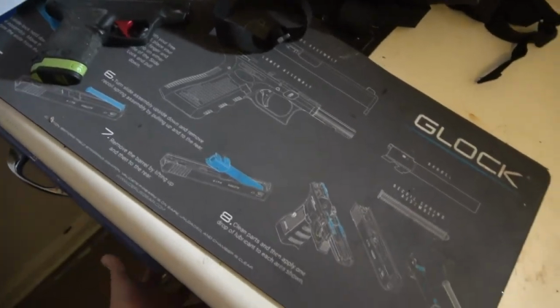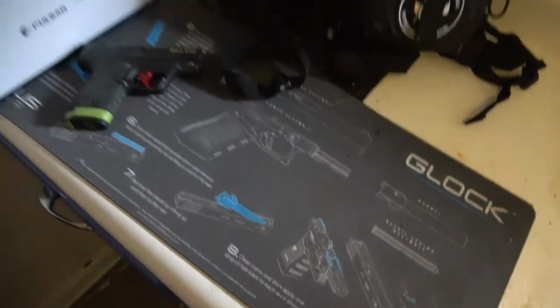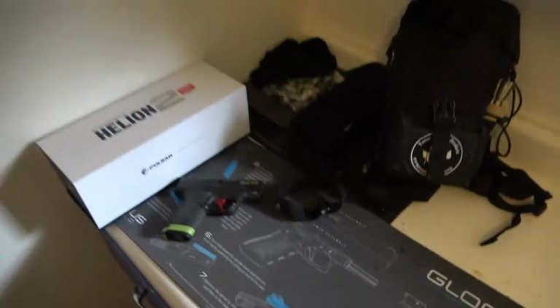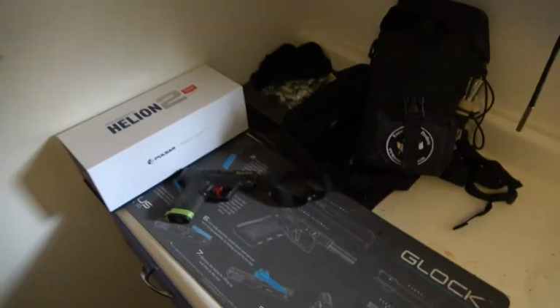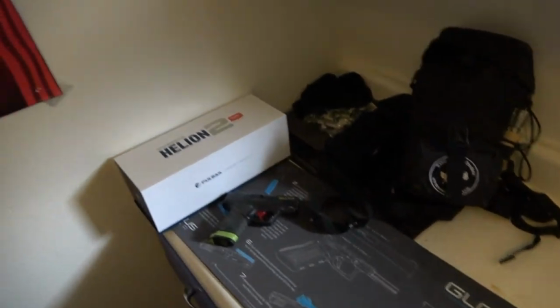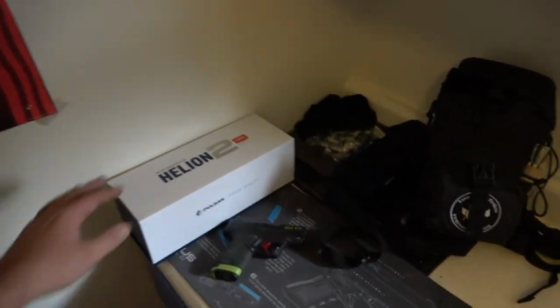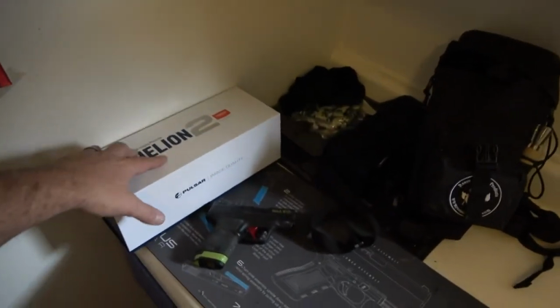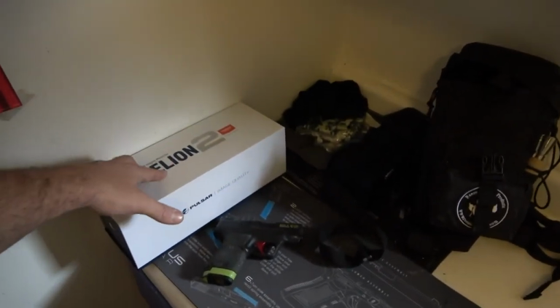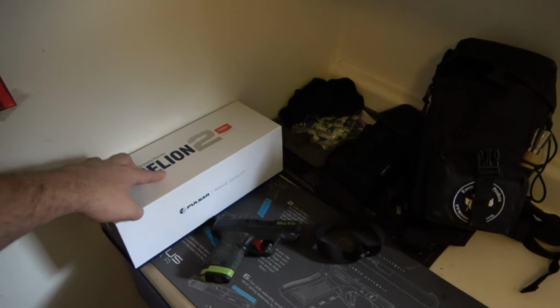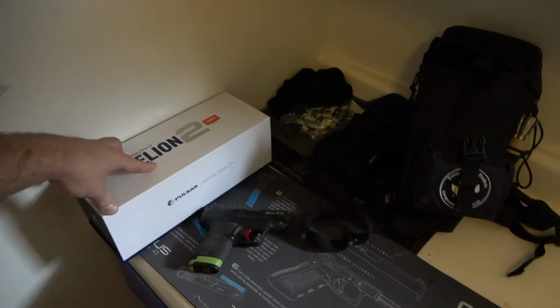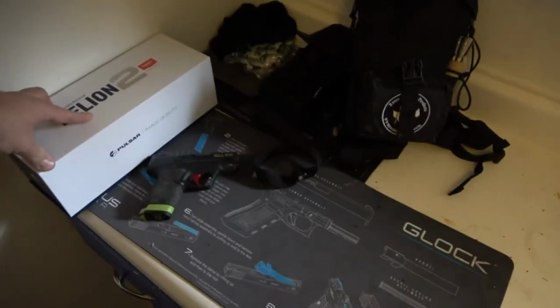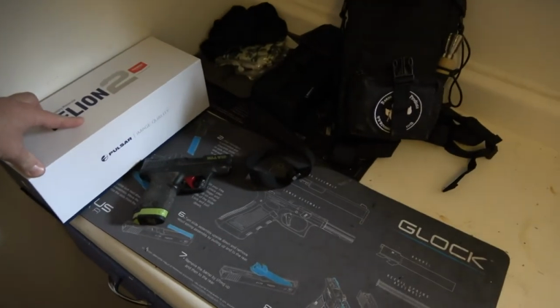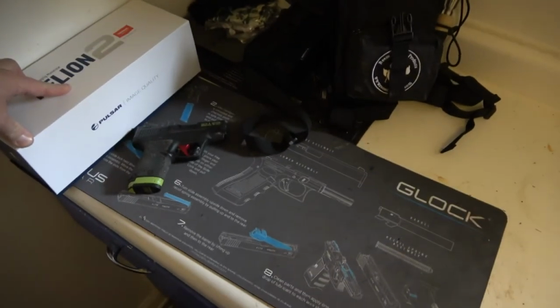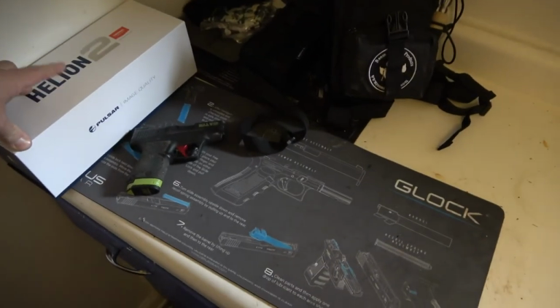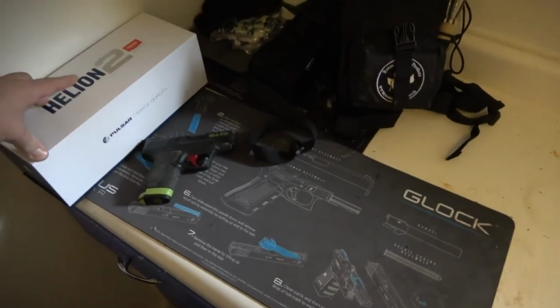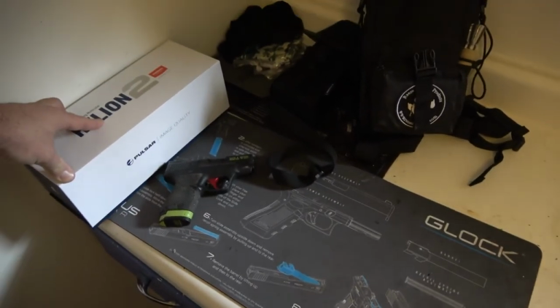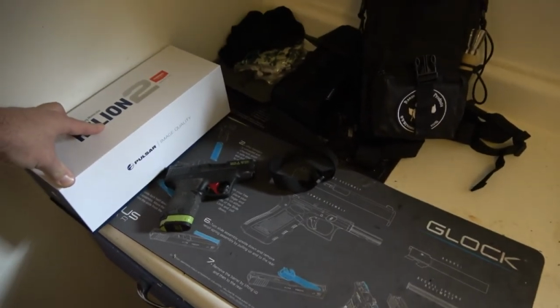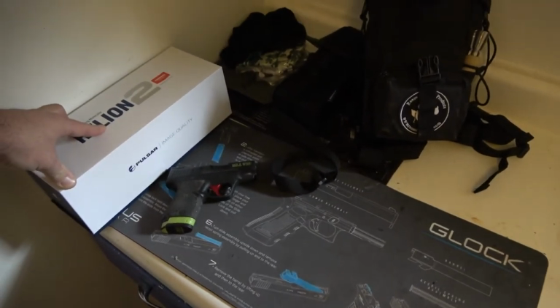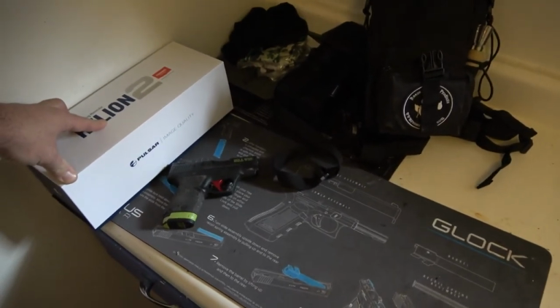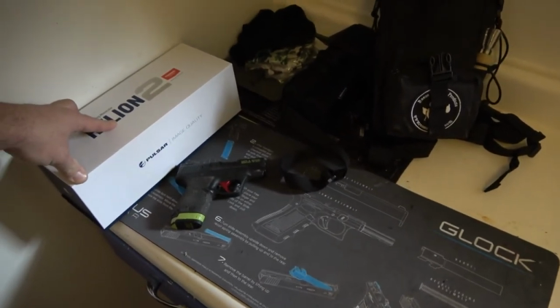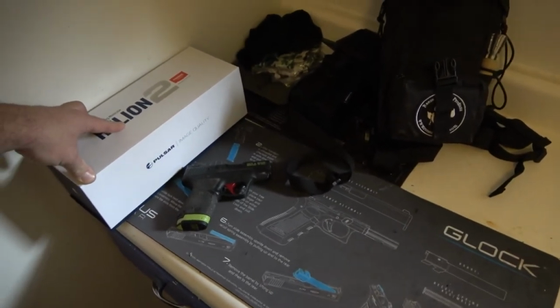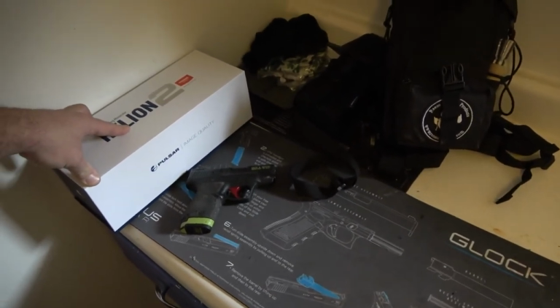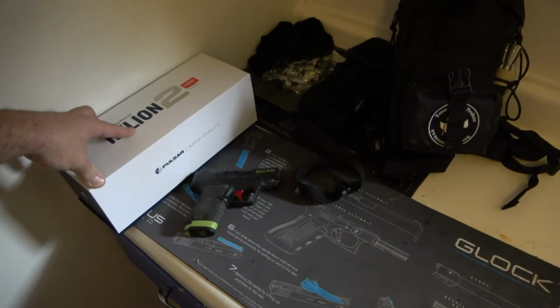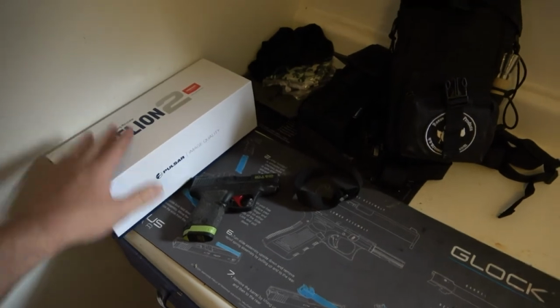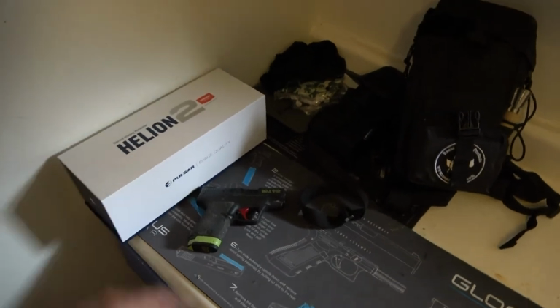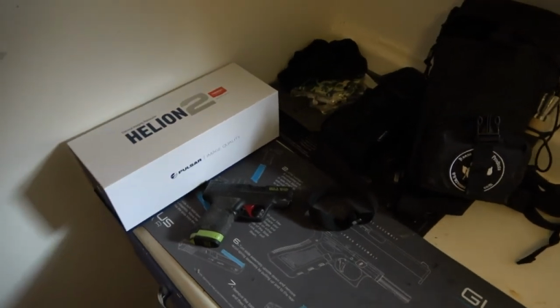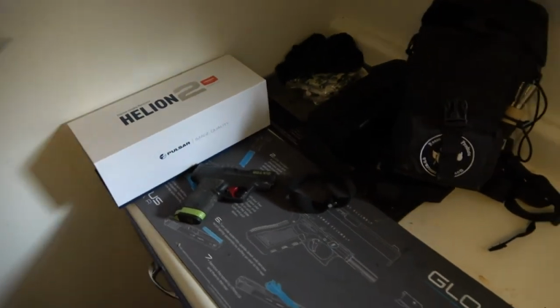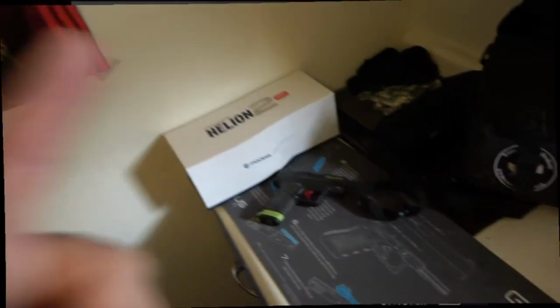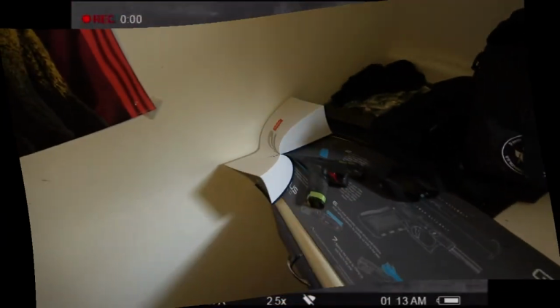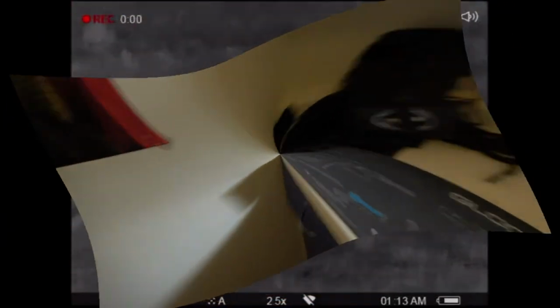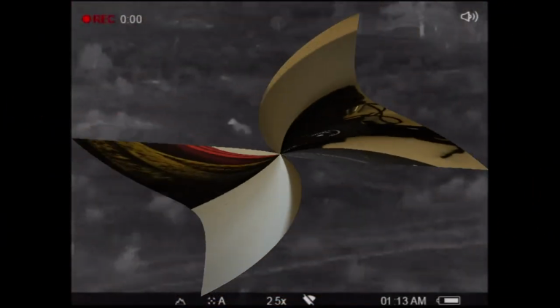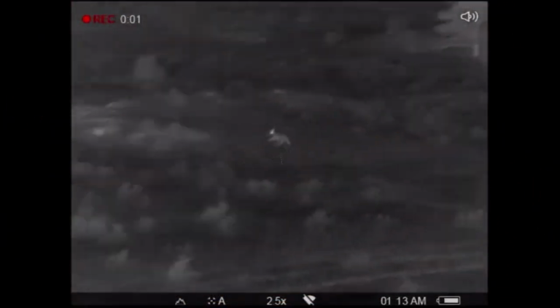We've got a coyote derby coming up, so we'll be shooting a lot of coyotes. Some good stuff happening on the channel — have a good one. I'm going to throw some videos in right now. See ya.